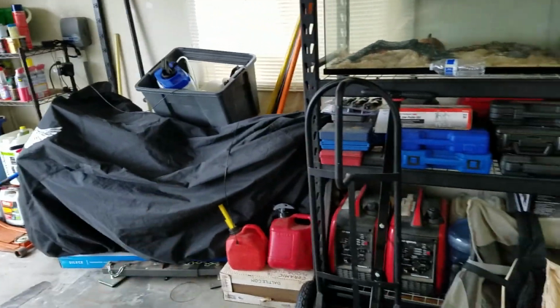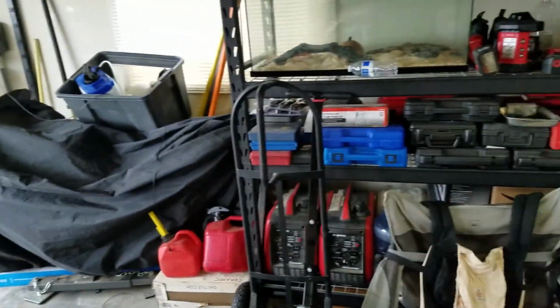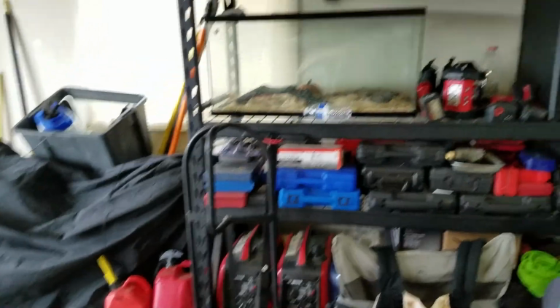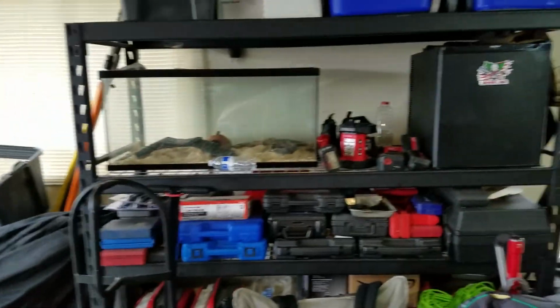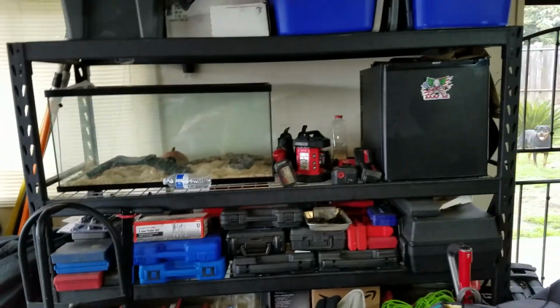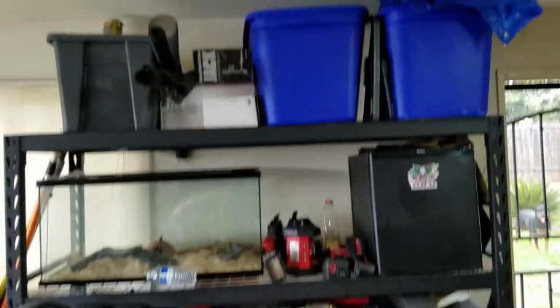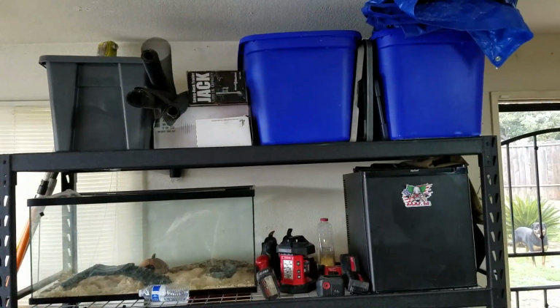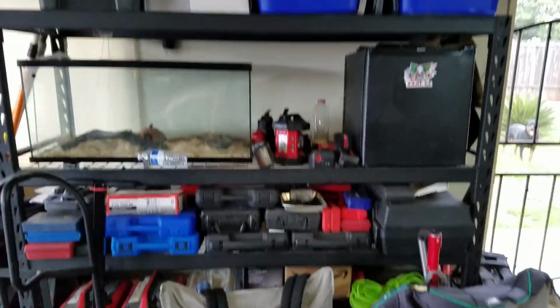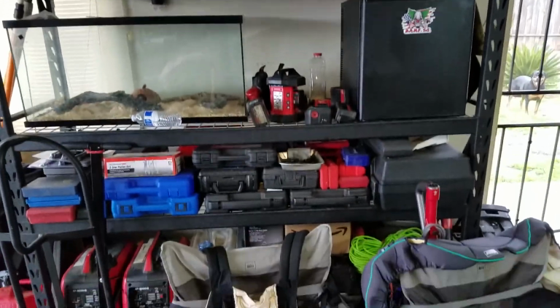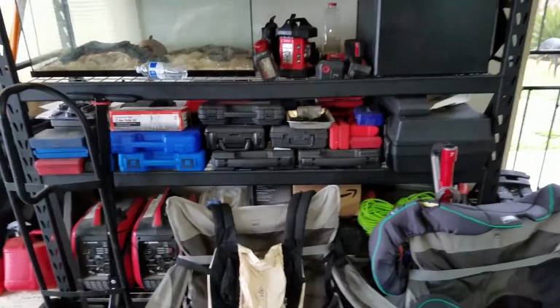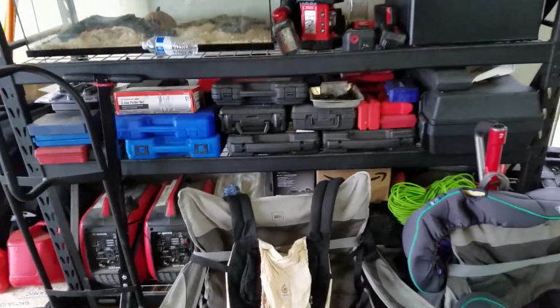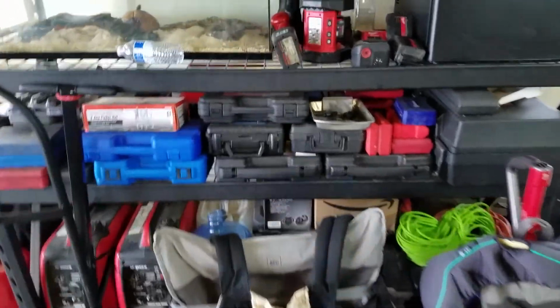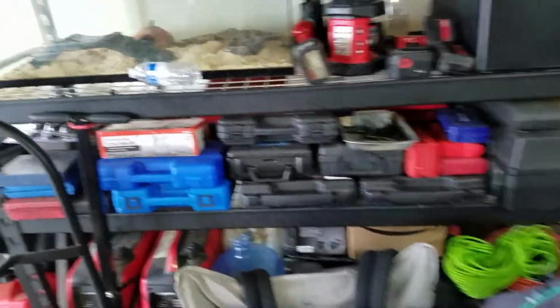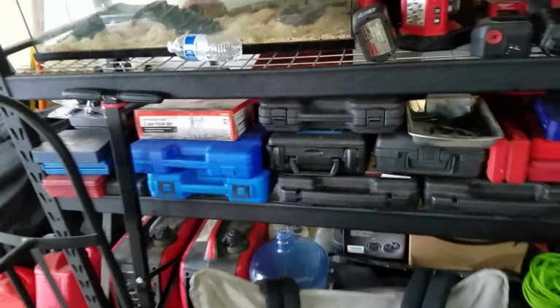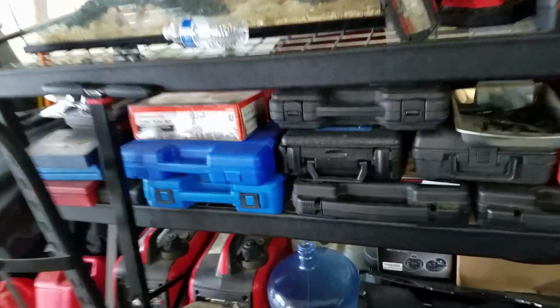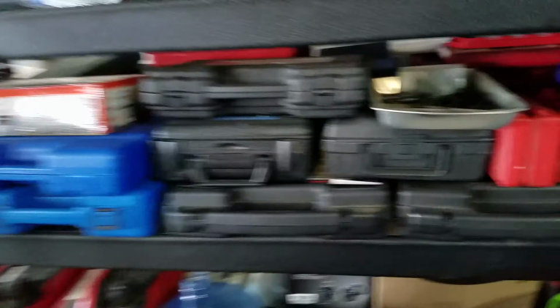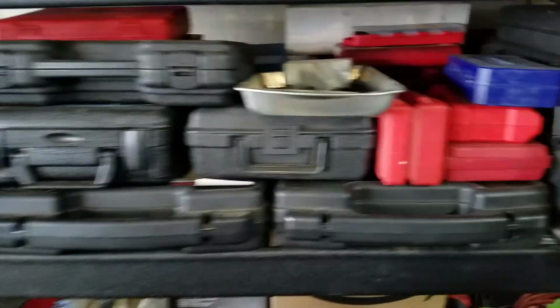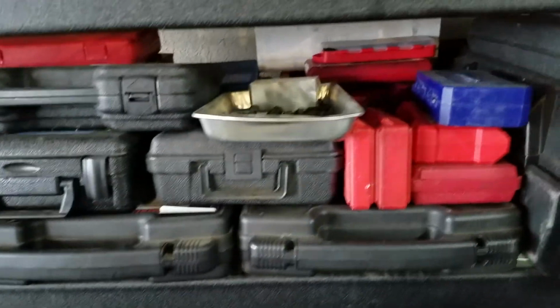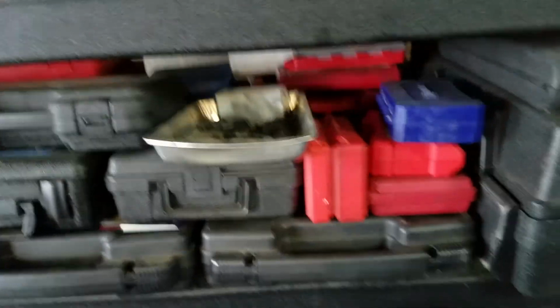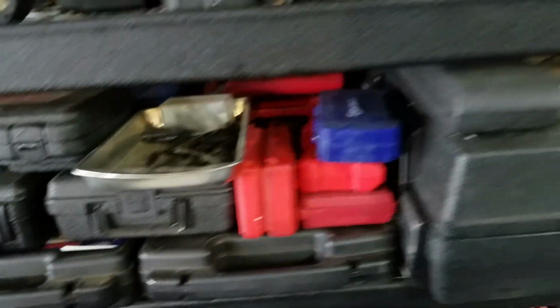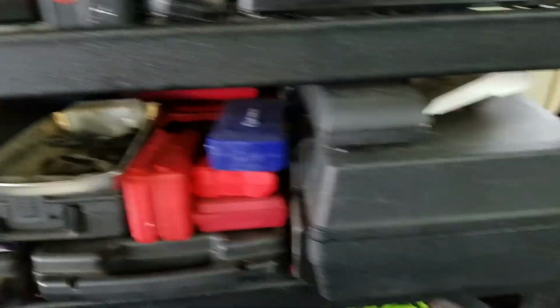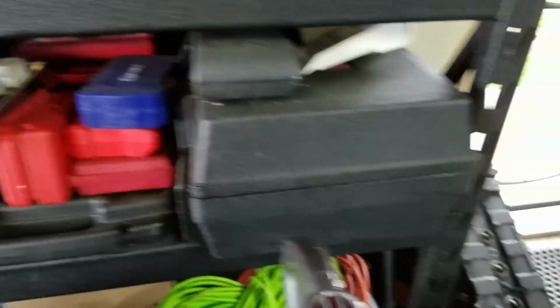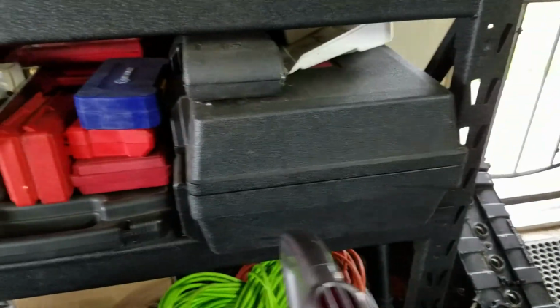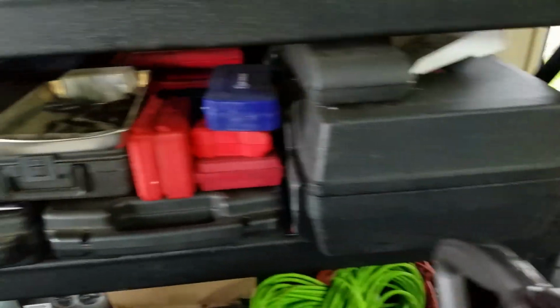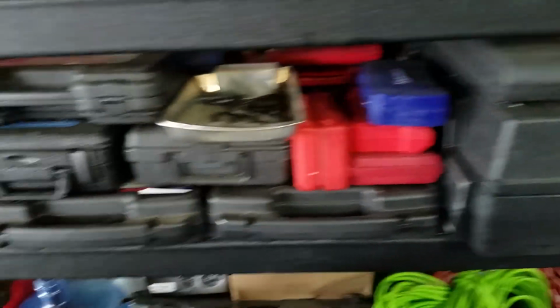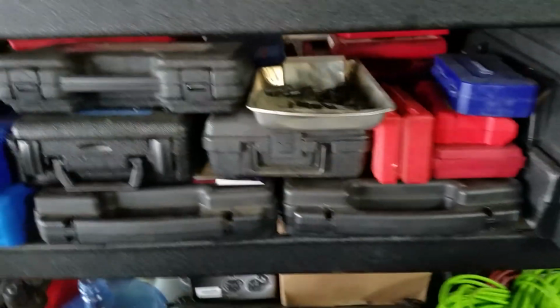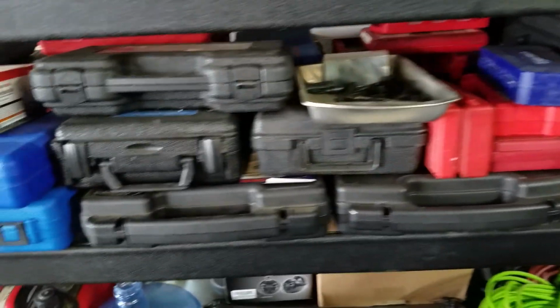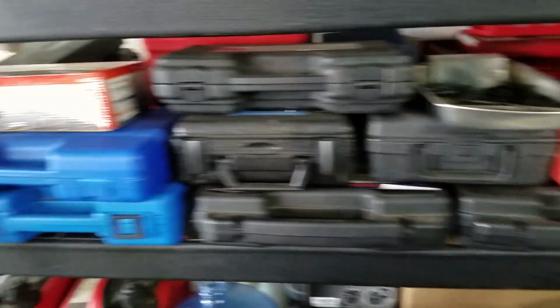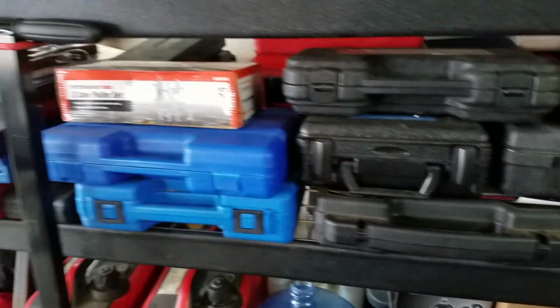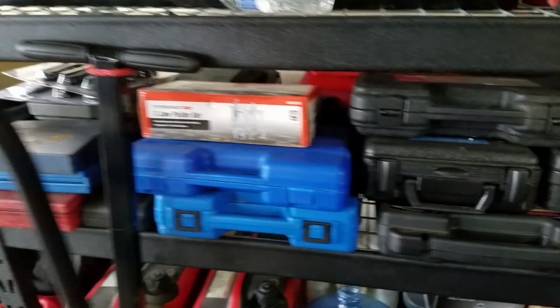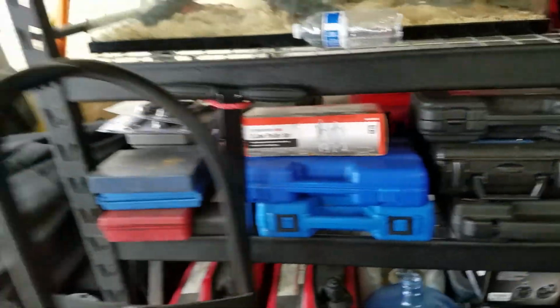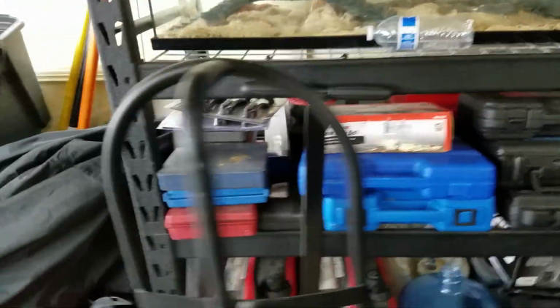That's an R1. I got a bunch of blow molded cases — they're all filled. Scanner. Just specialty stuff.